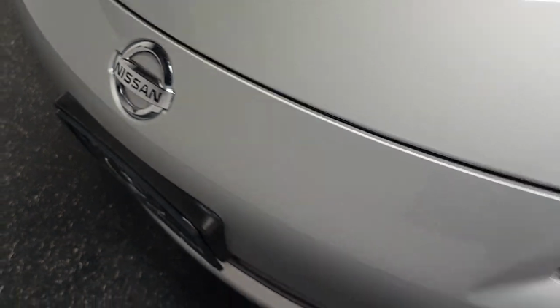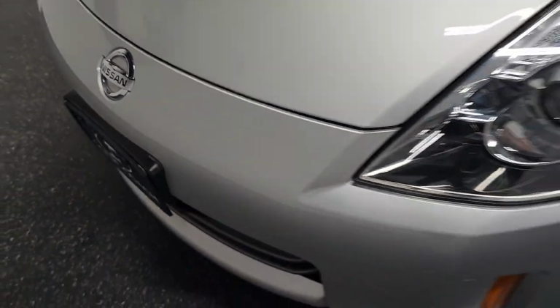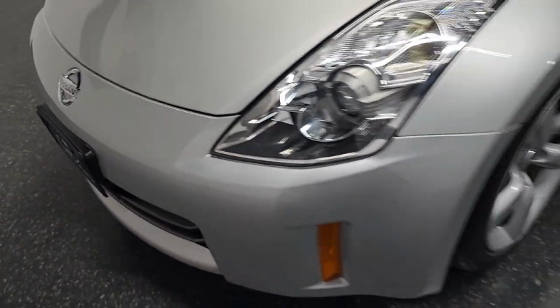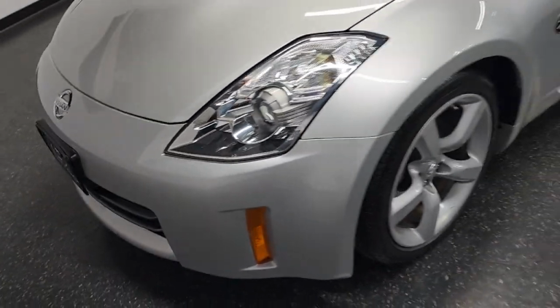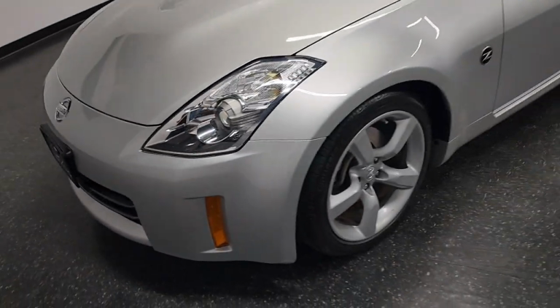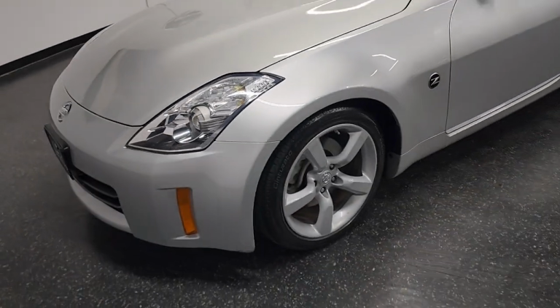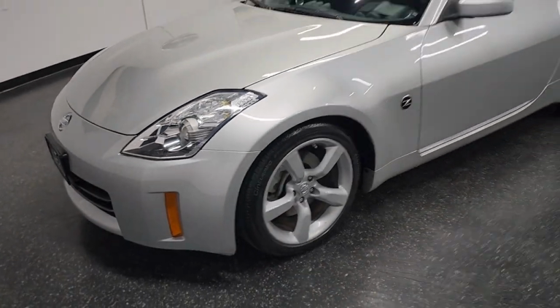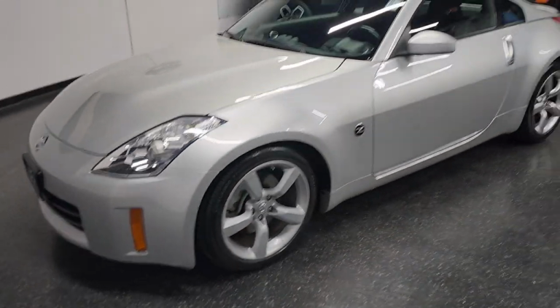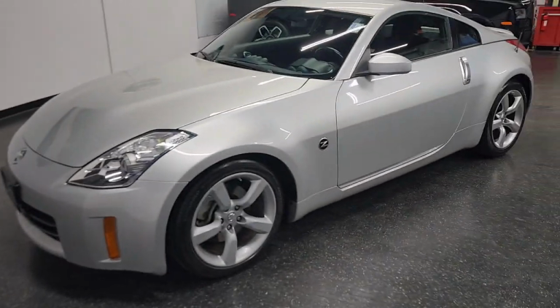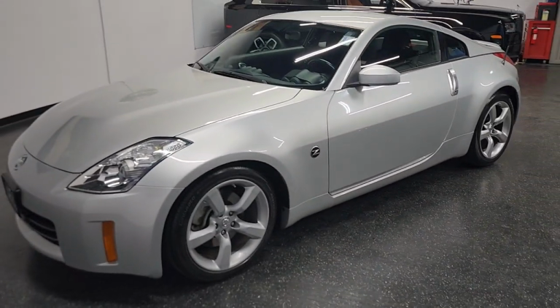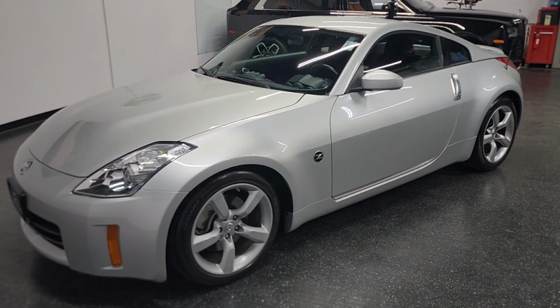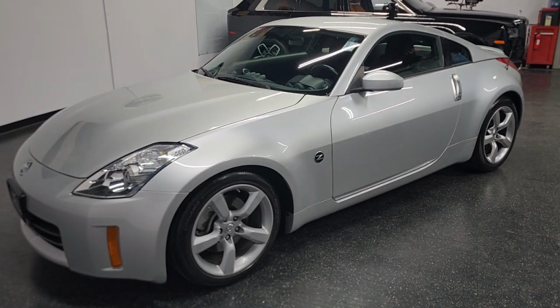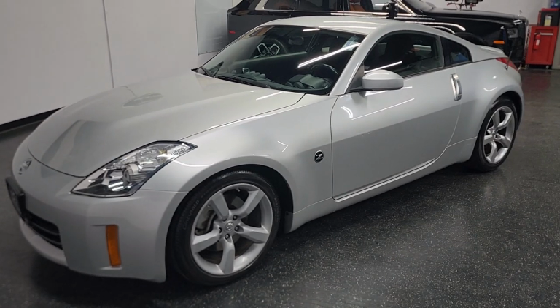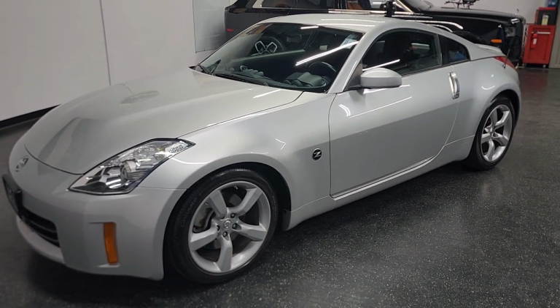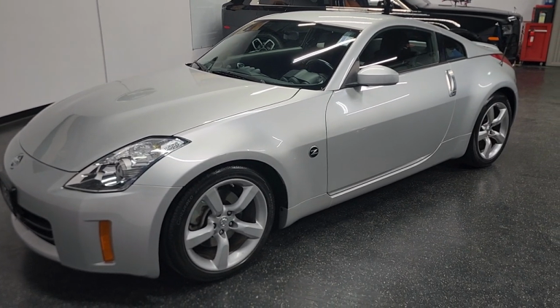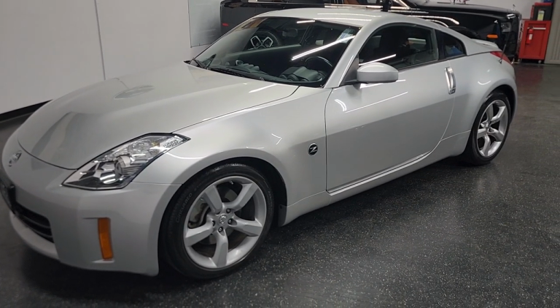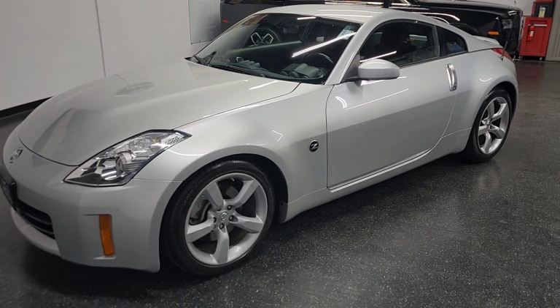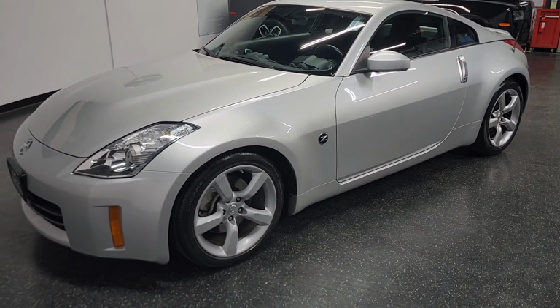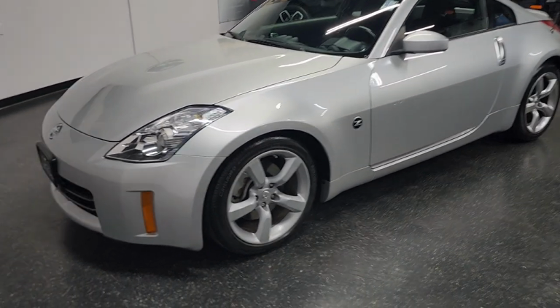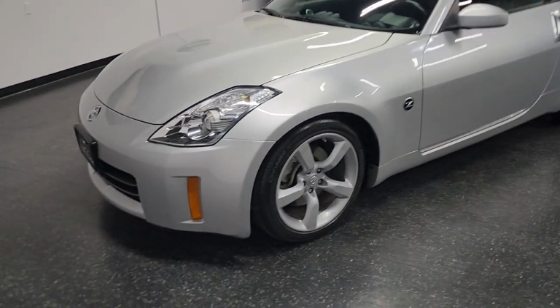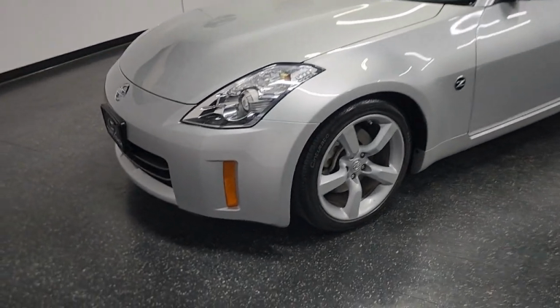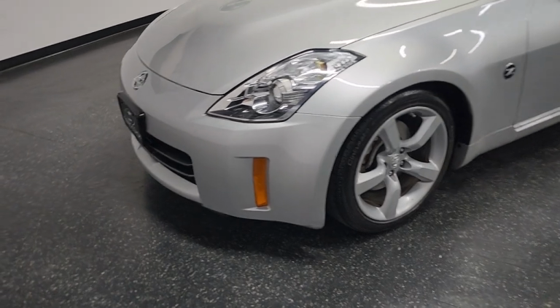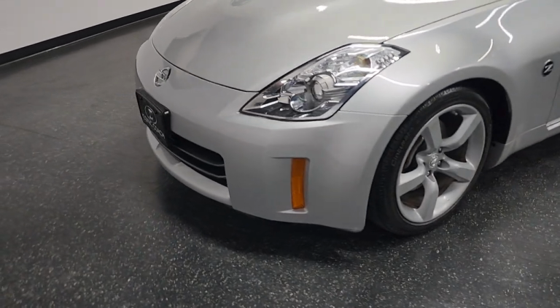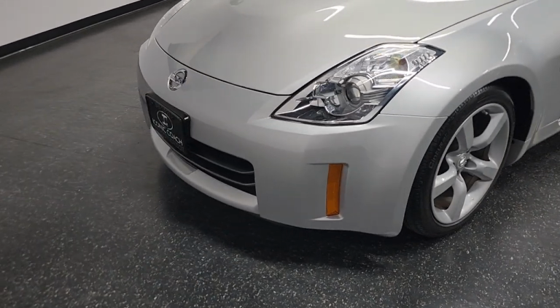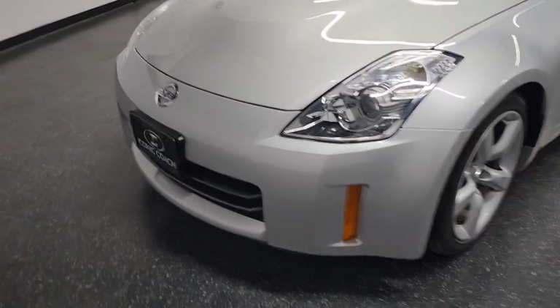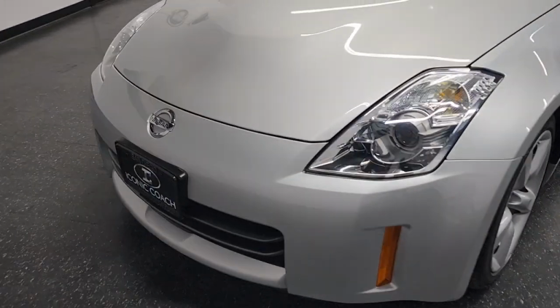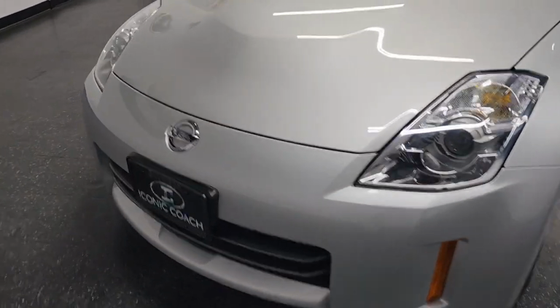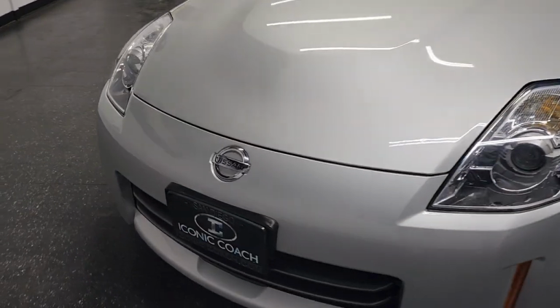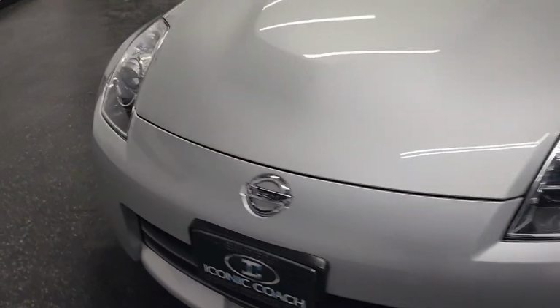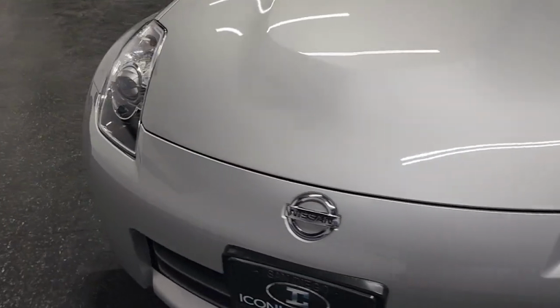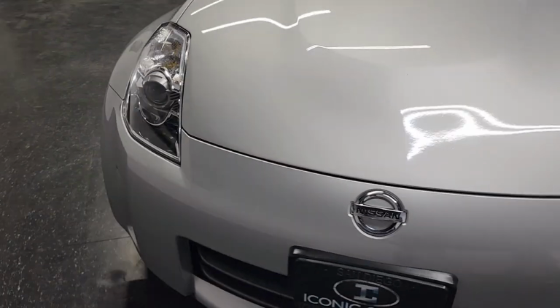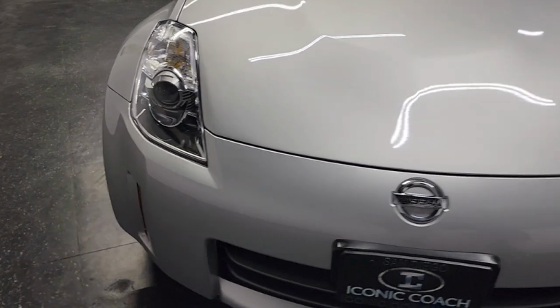Good afternoon, ladies and gentlemen. Iconic Coach here with a very rare, unique car — a 2007 Nissan 350Z. This does have the HR motor in it, 306 horsepower, 268 pounds of torque.